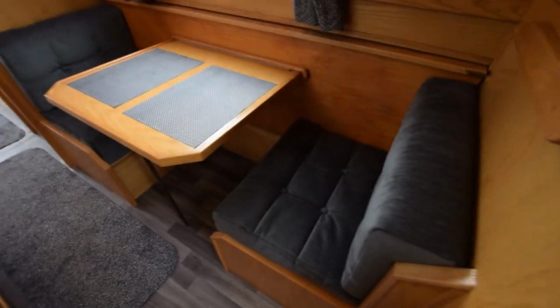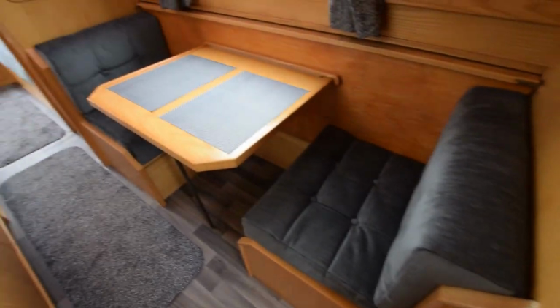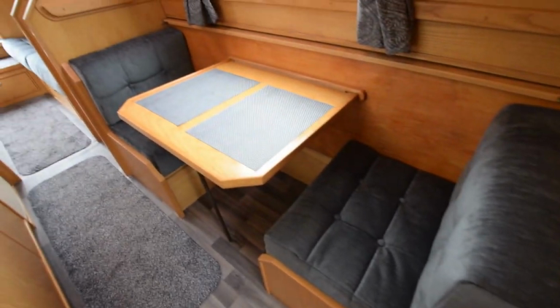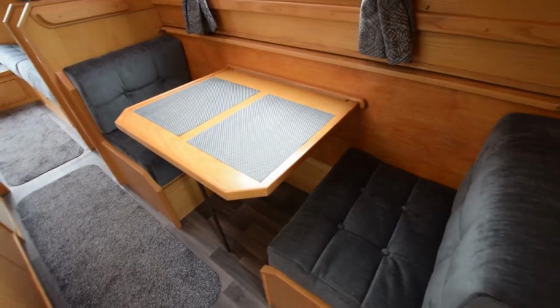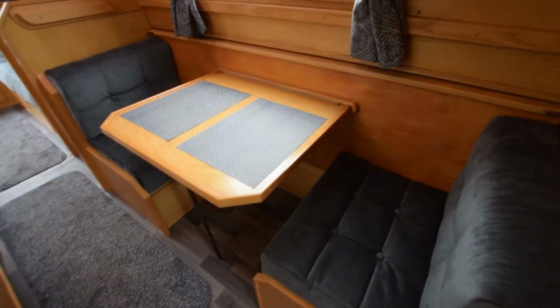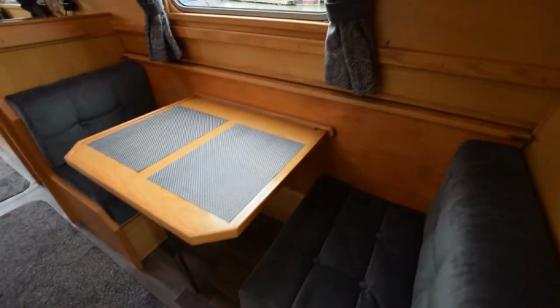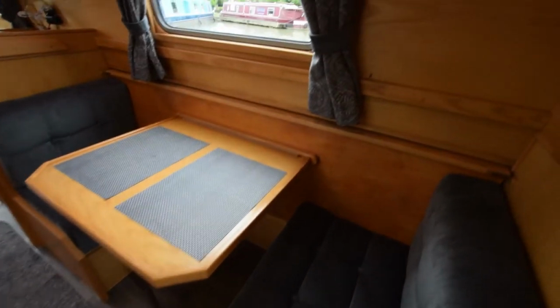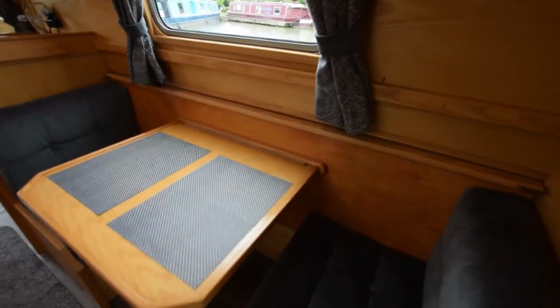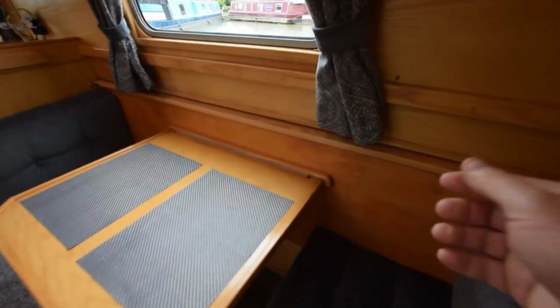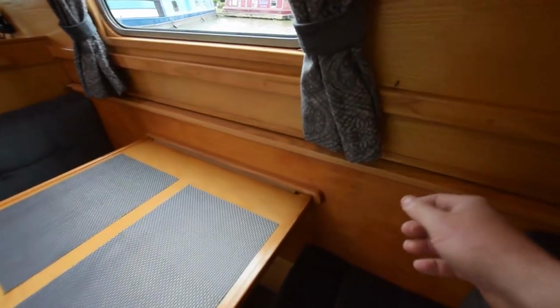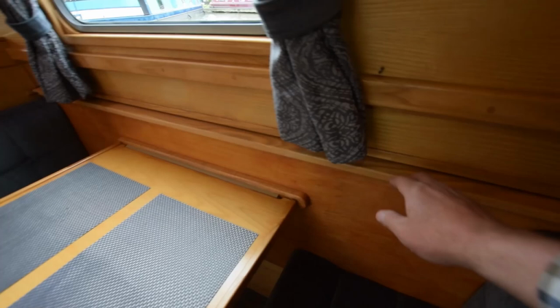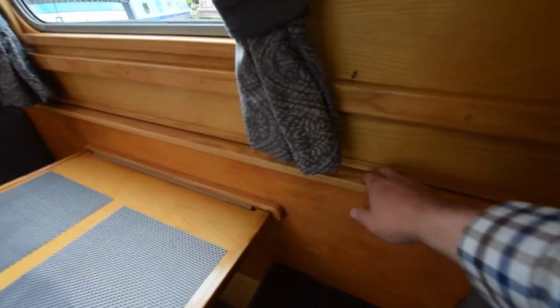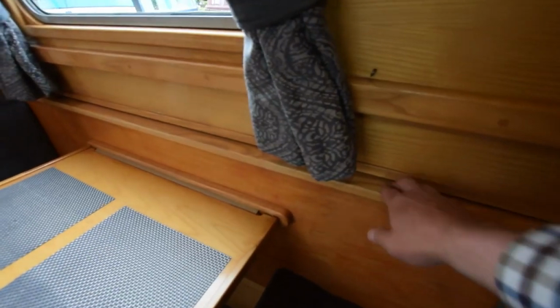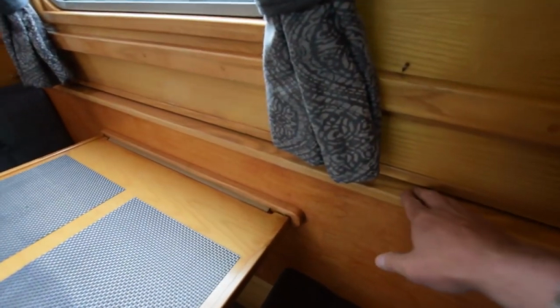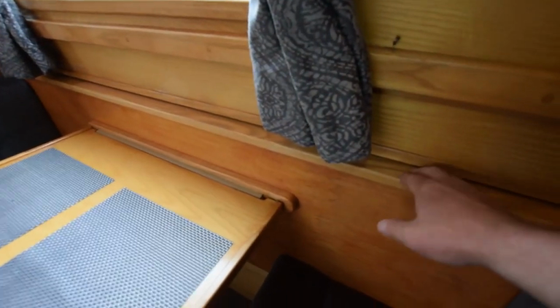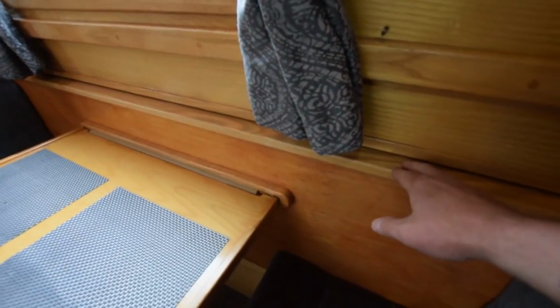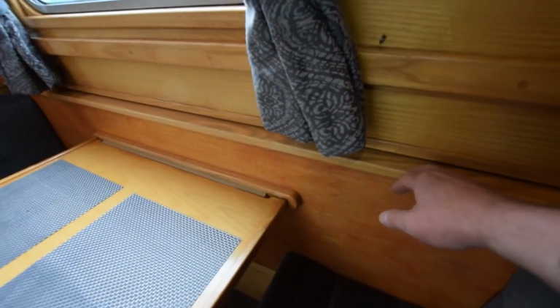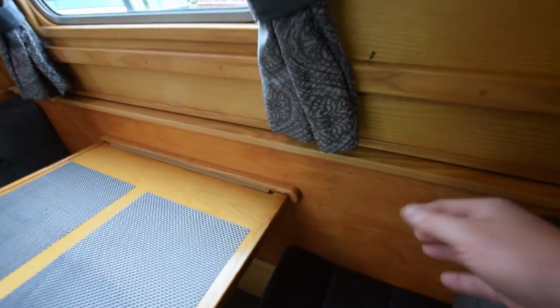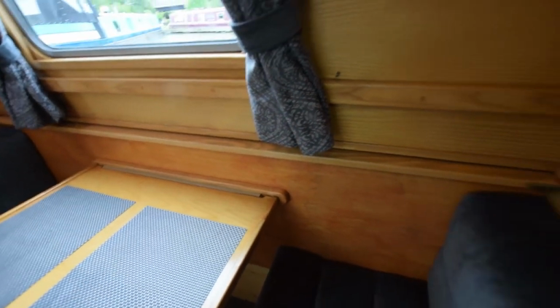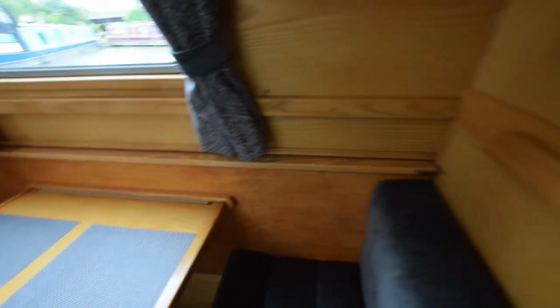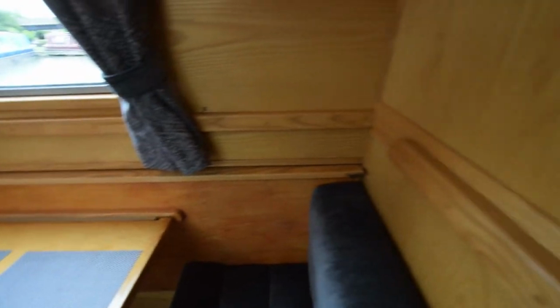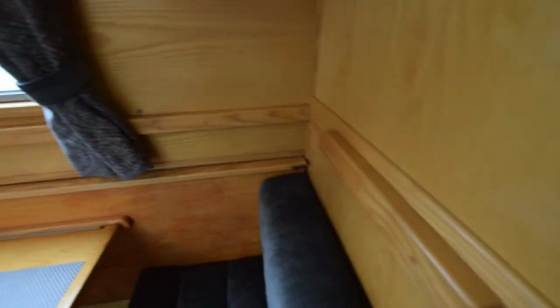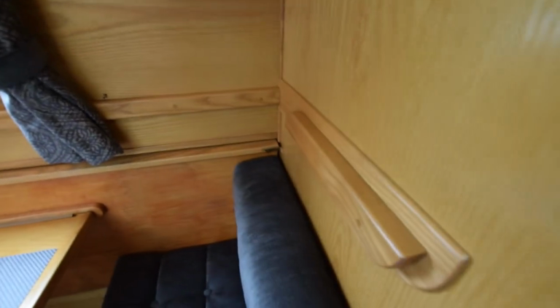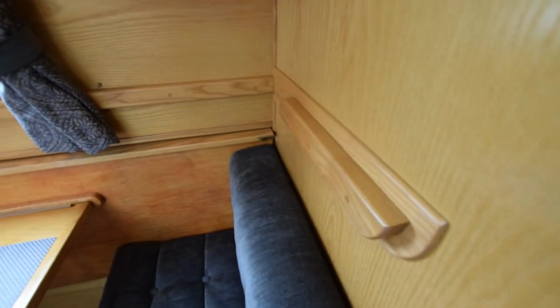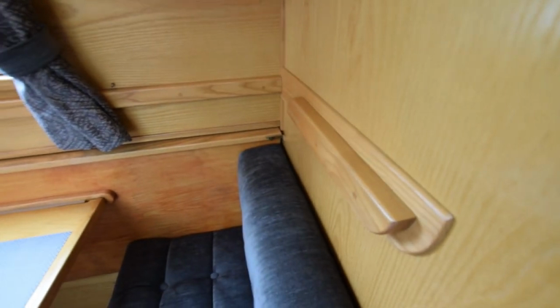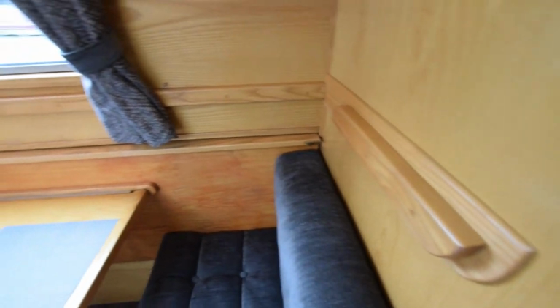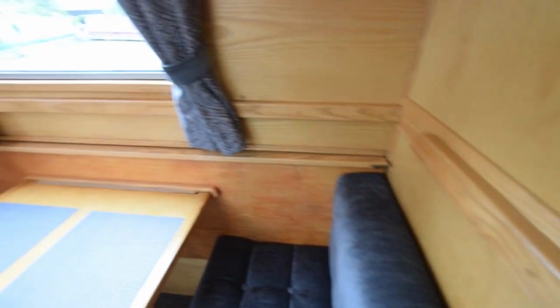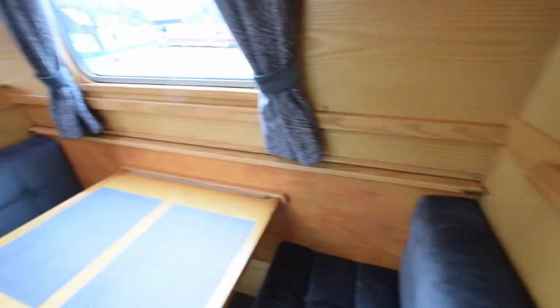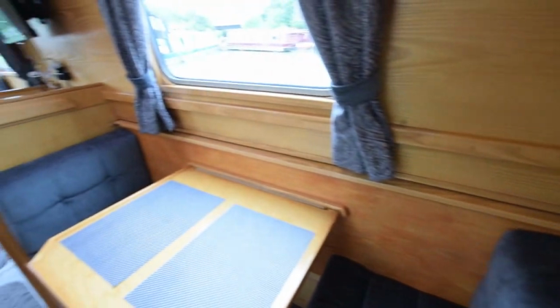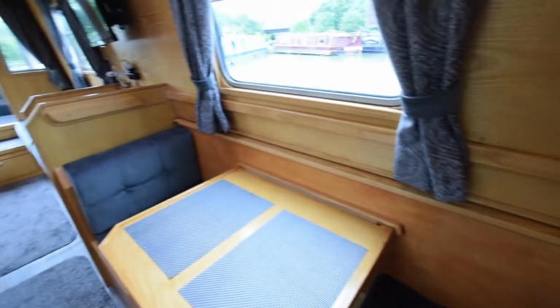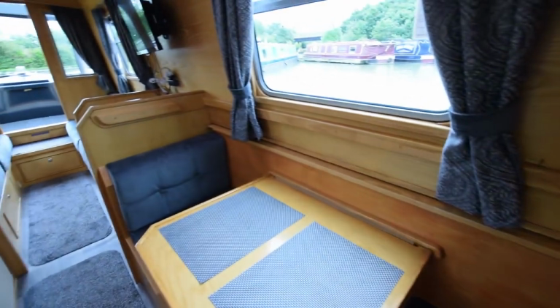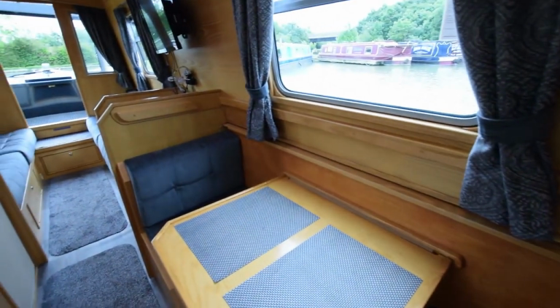This is the dinette I mentioned. It converts into a single berth, and there's also a bunk bed — the board is stowed cleverly underneath and slots into brackets at either end.